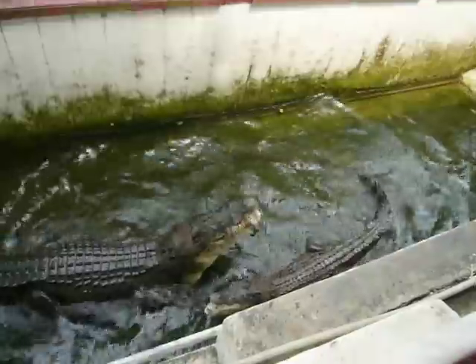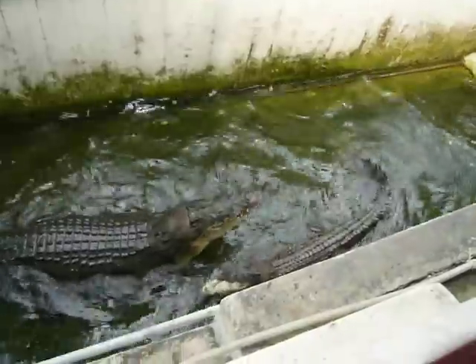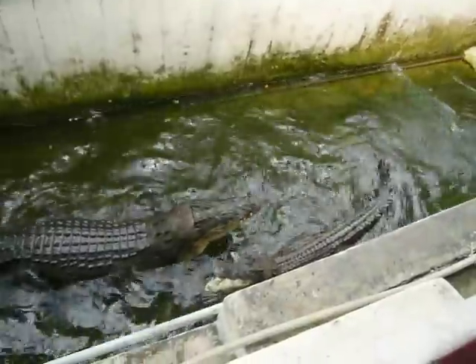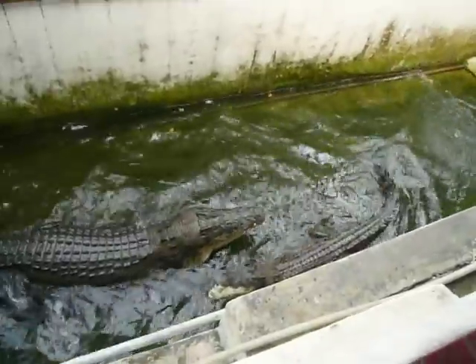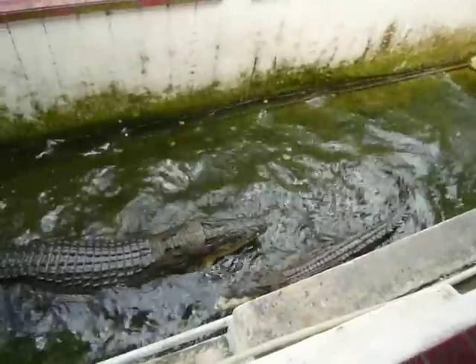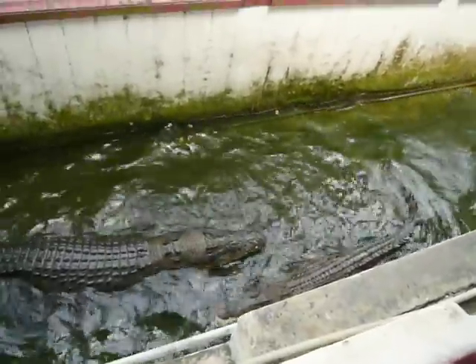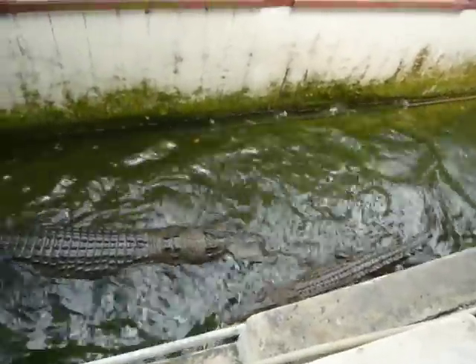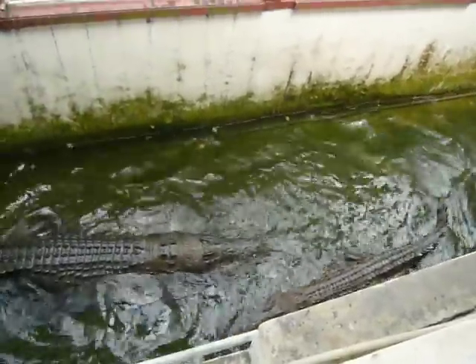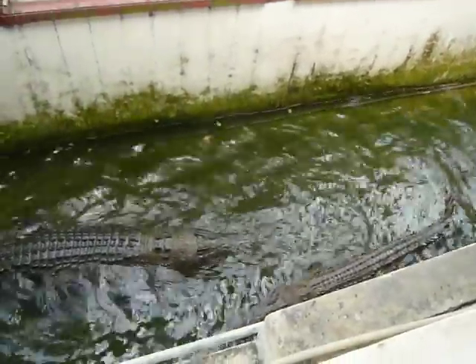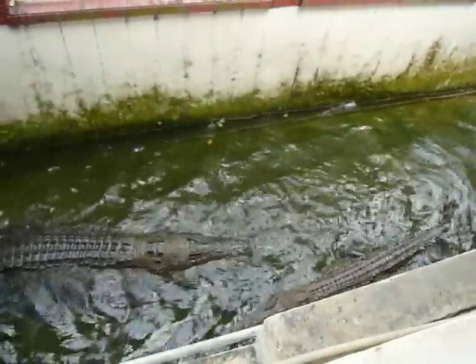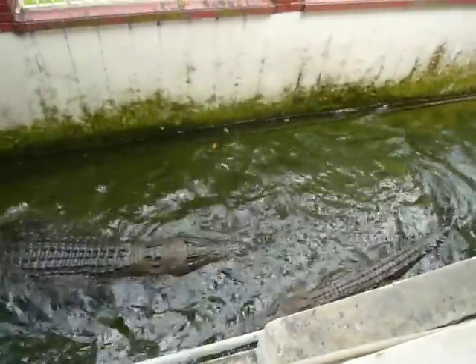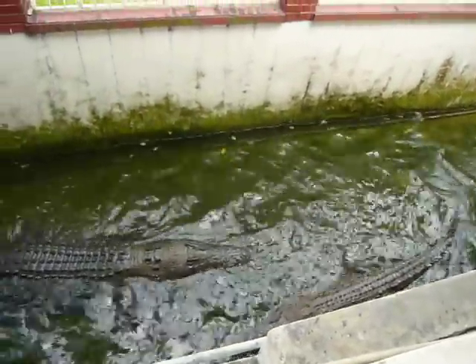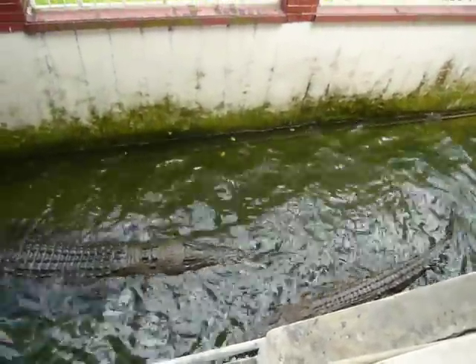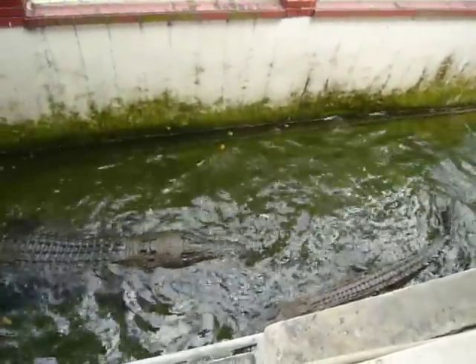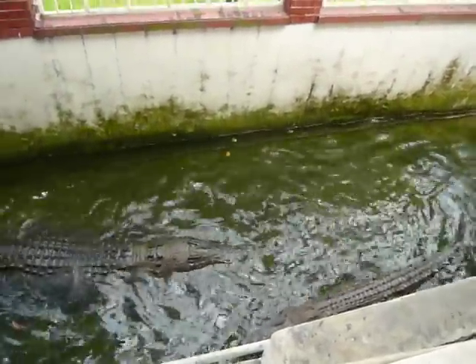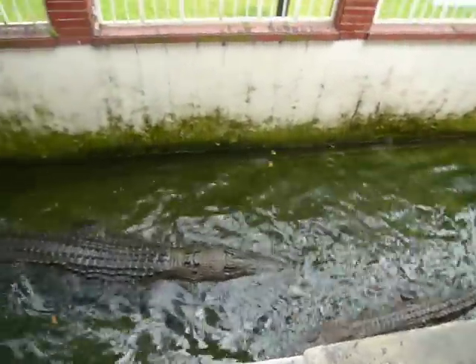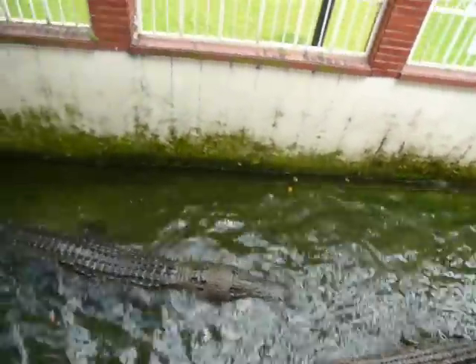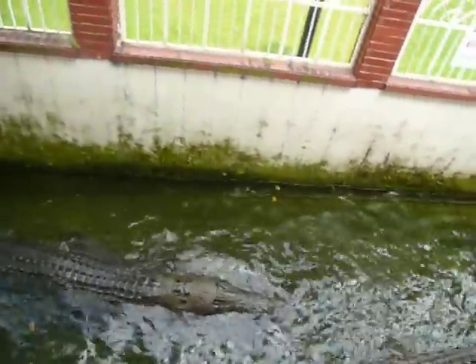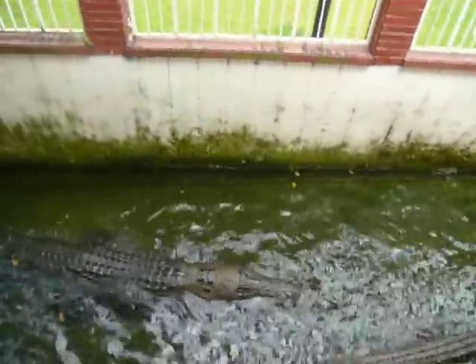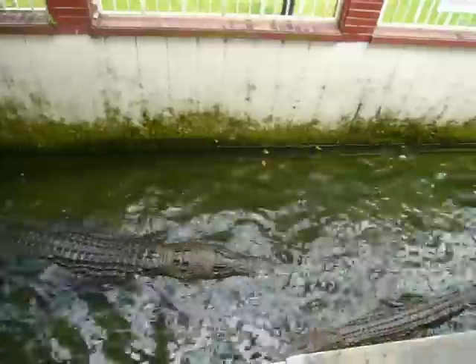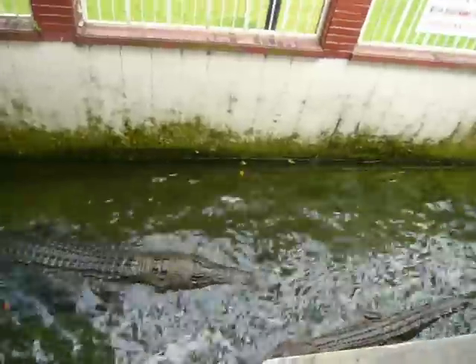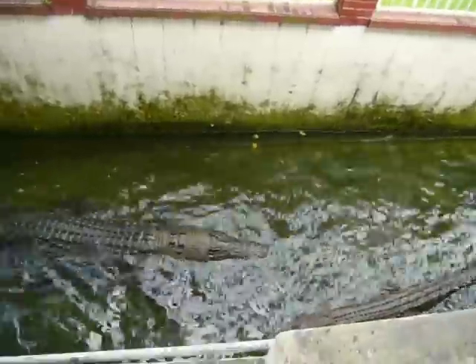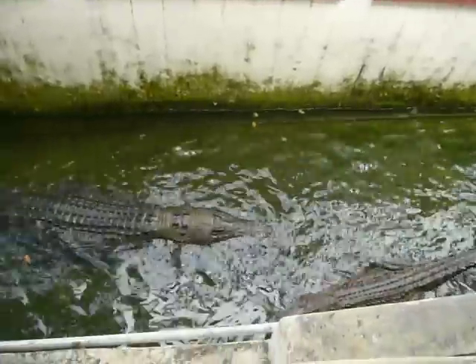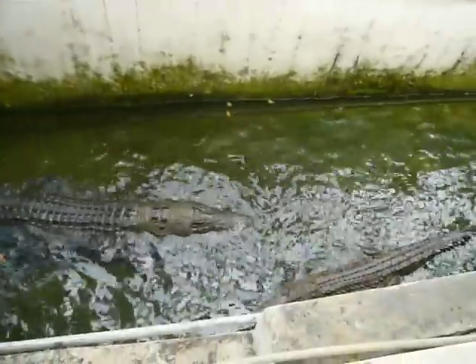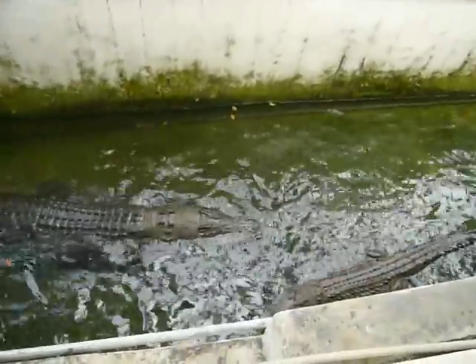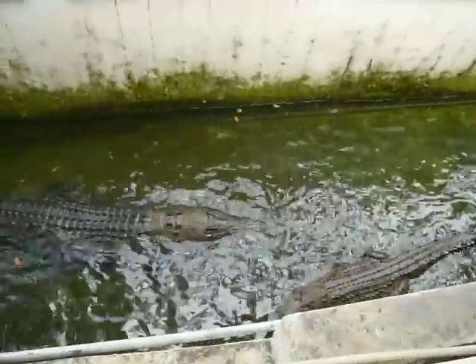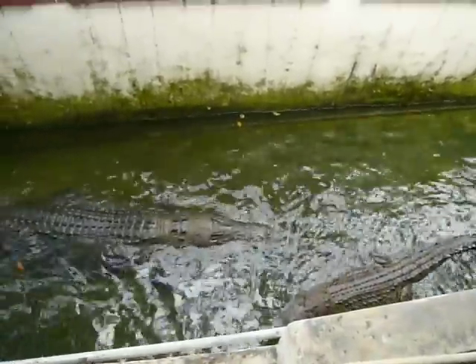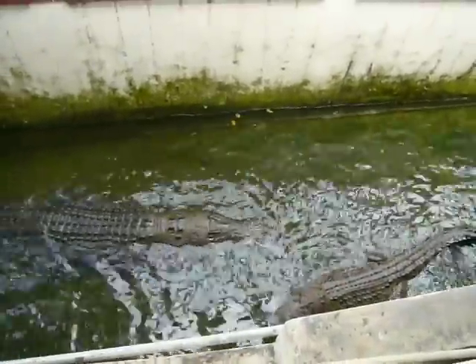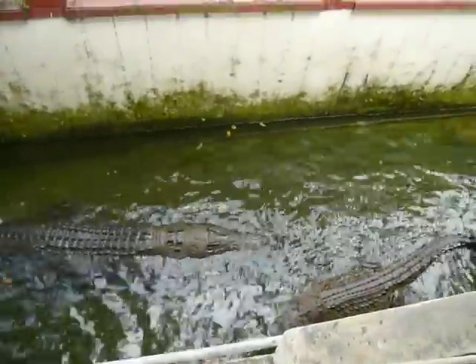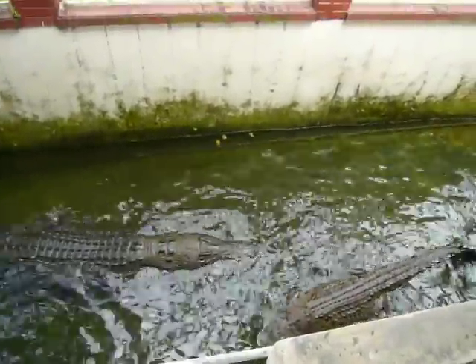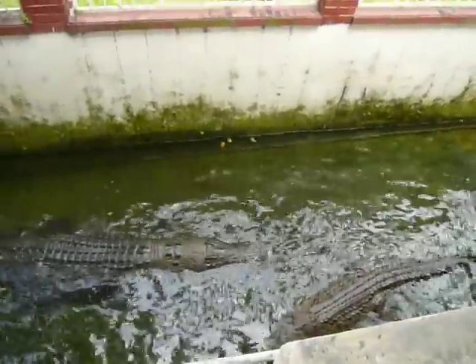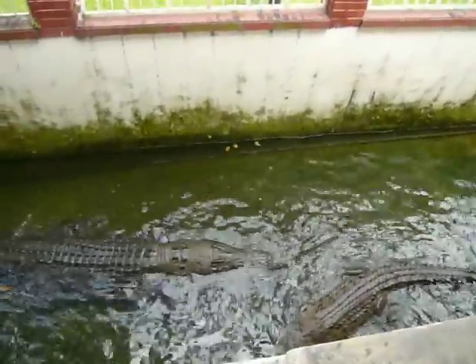They don't need to choose their food — they just grab it and swallow it down very fast. With the water here, we just keep them cool. Normally we don't put too much water, because water lets them jump much higher.